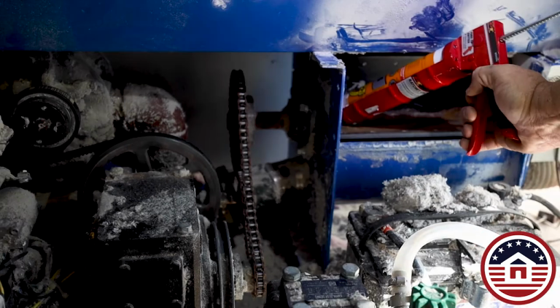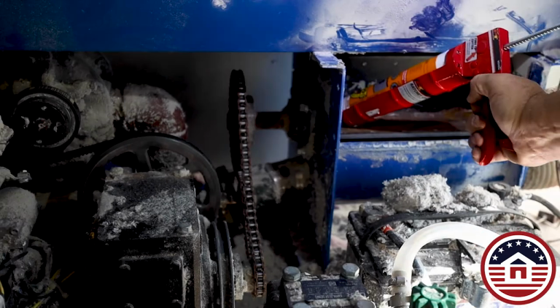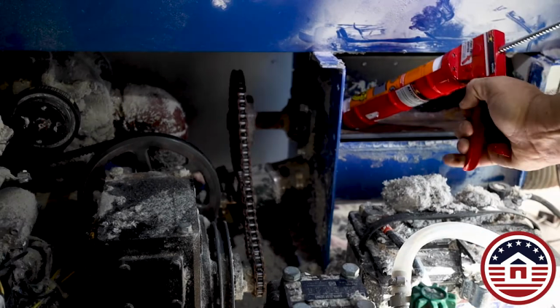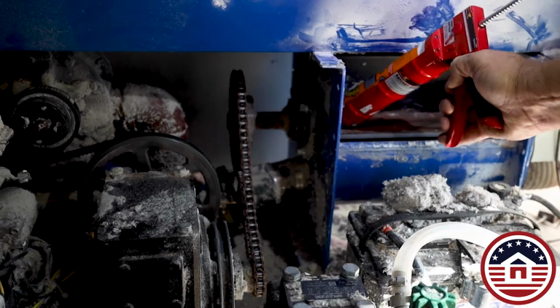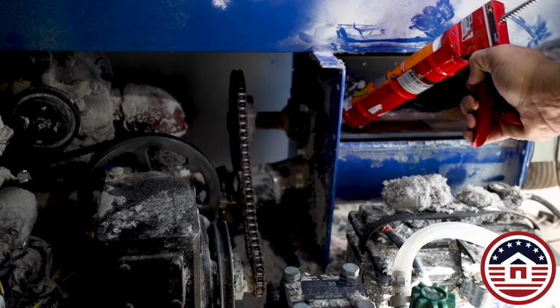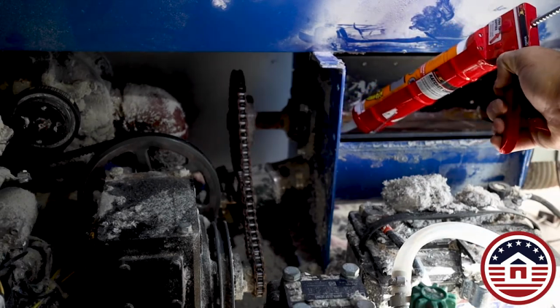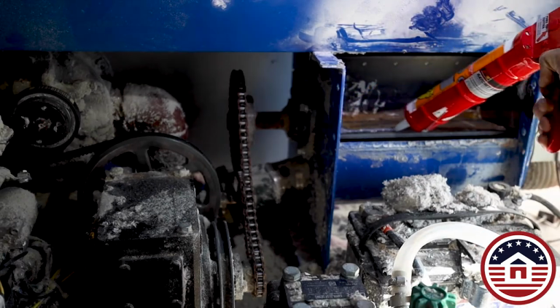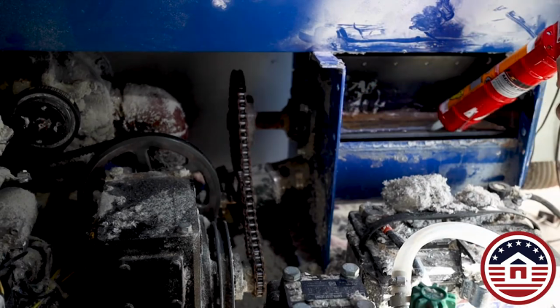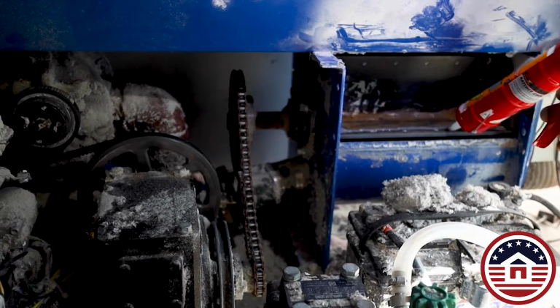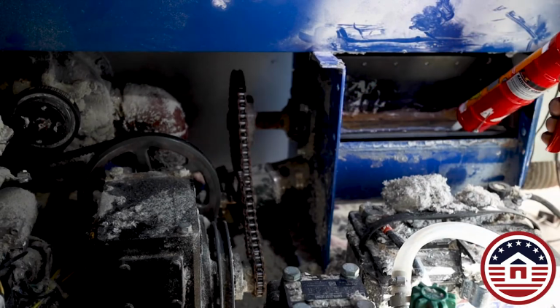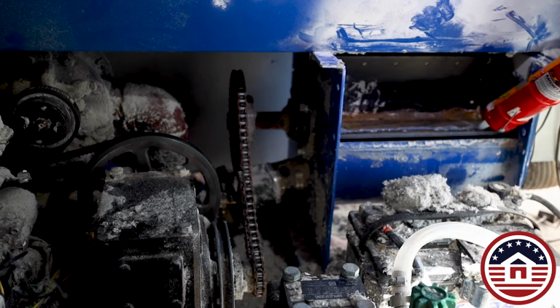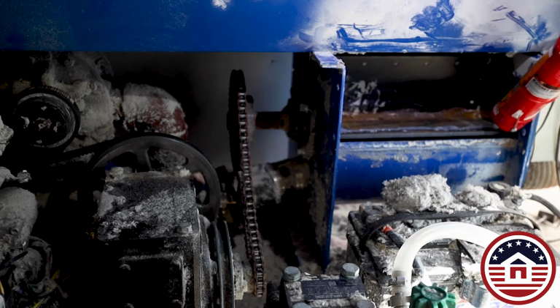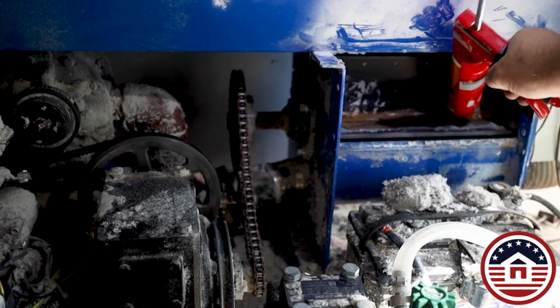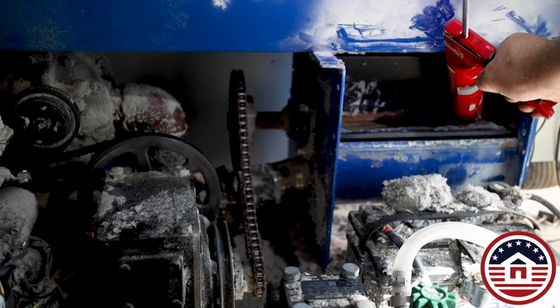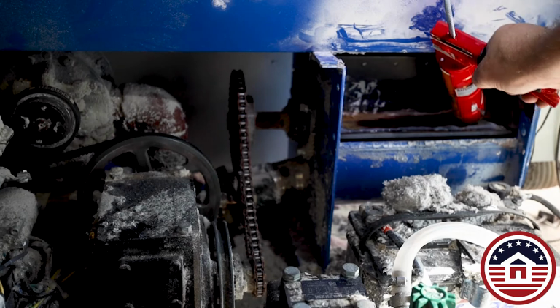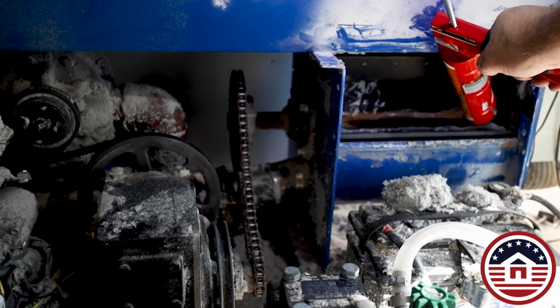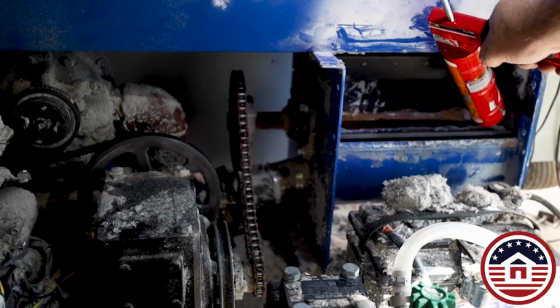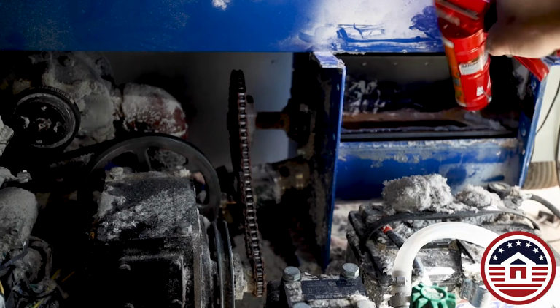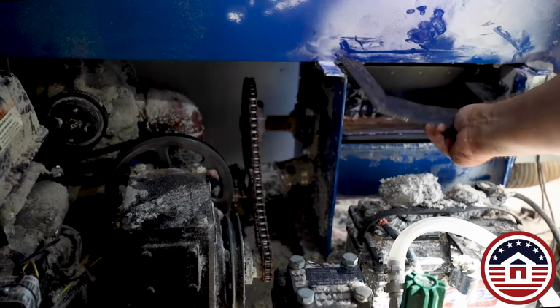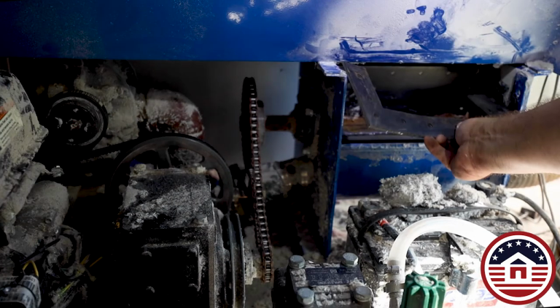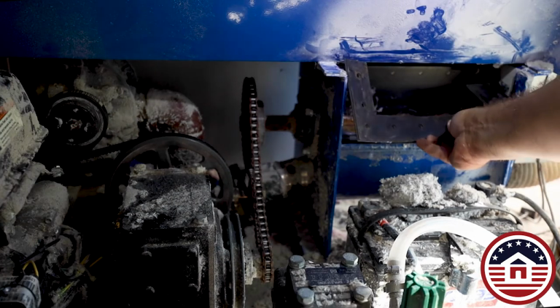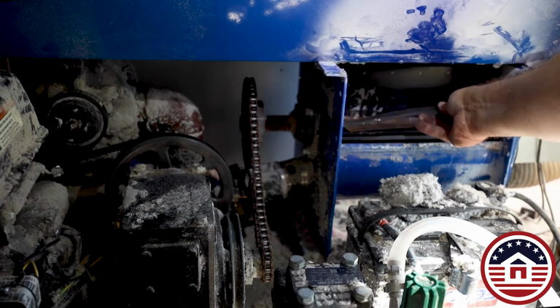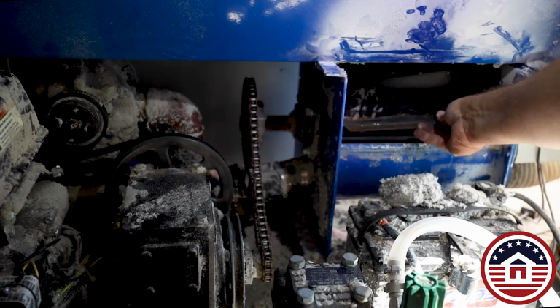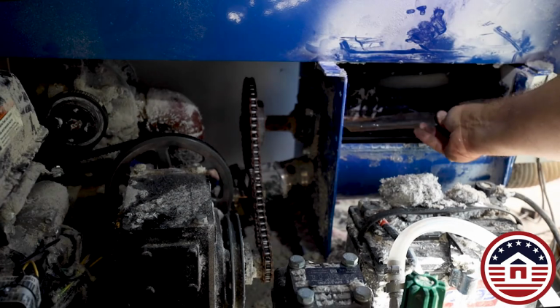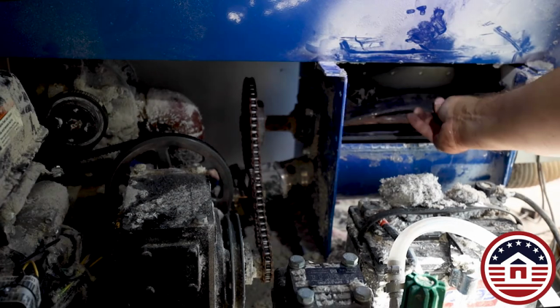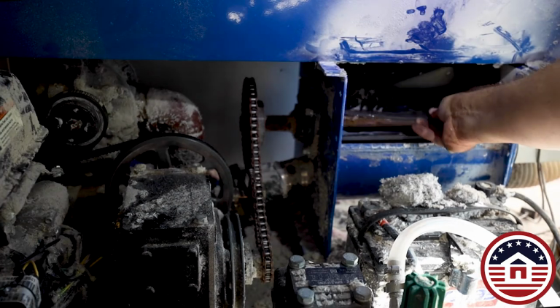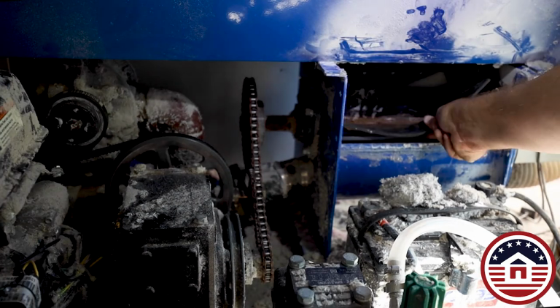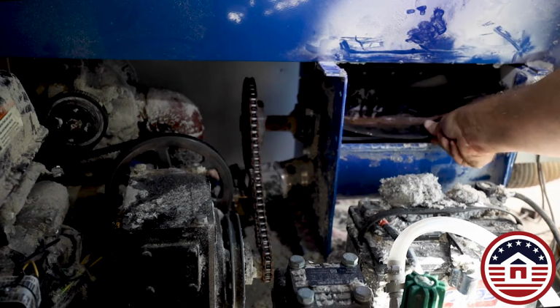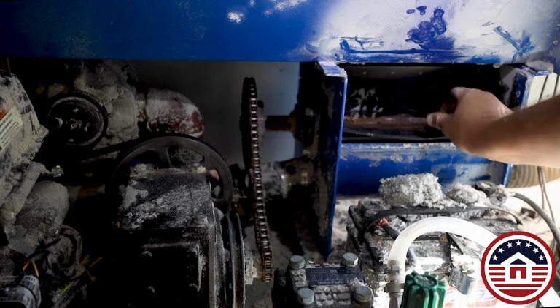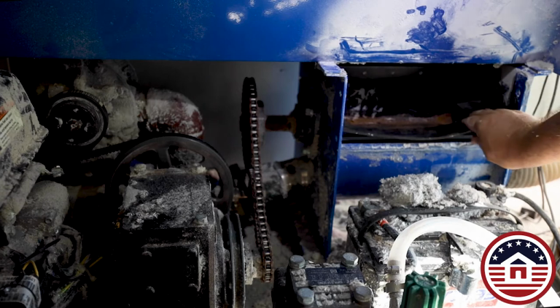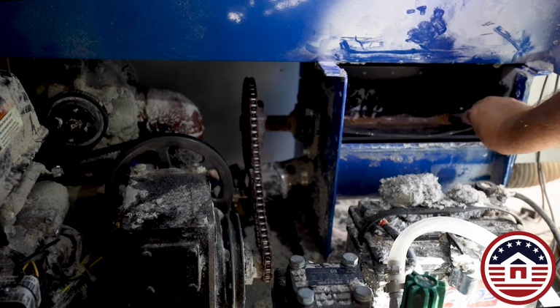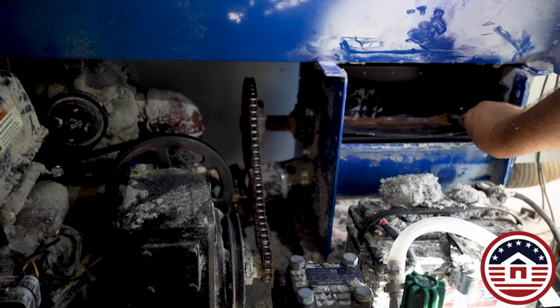We recommend that you use silicone to outline the placement of the seals. These seals are made of rubber, not silicone as the original seals. These will last you much longer.